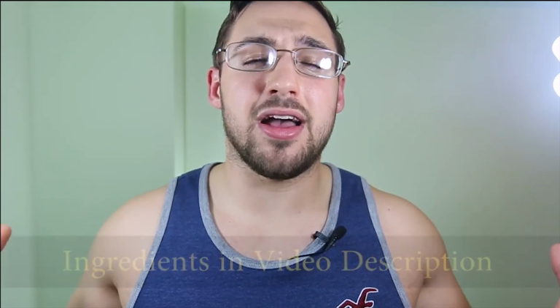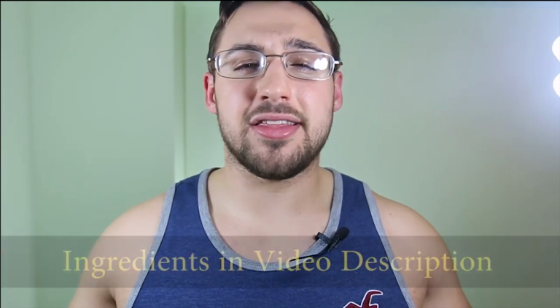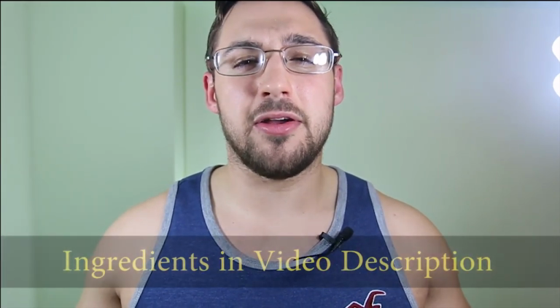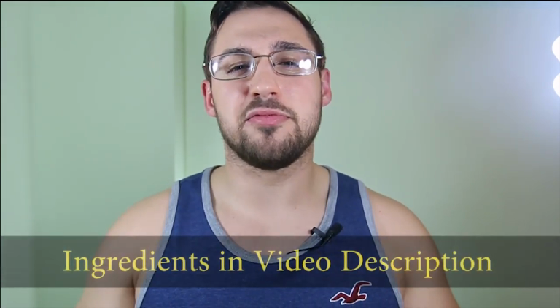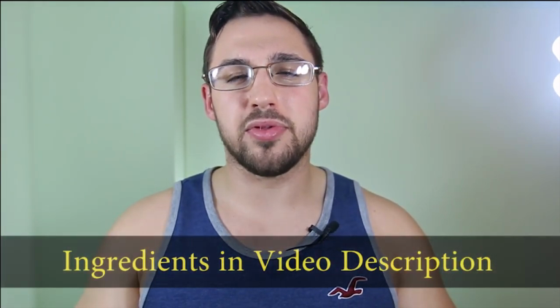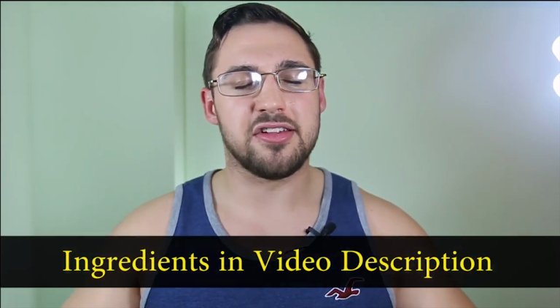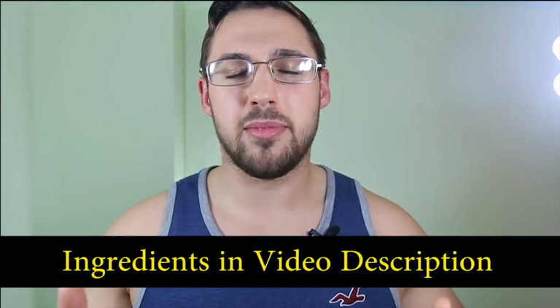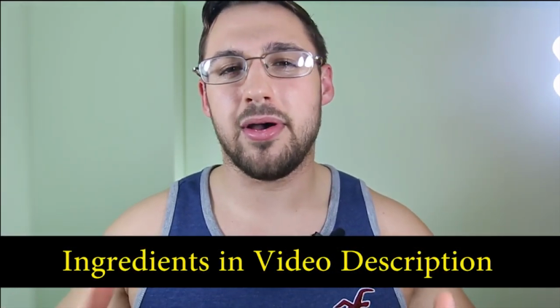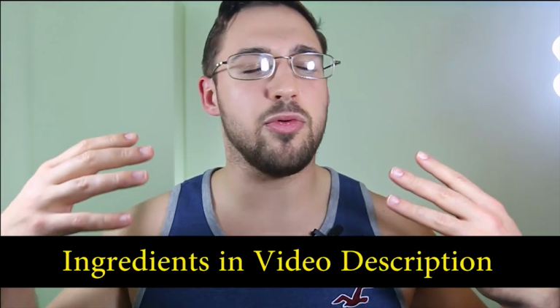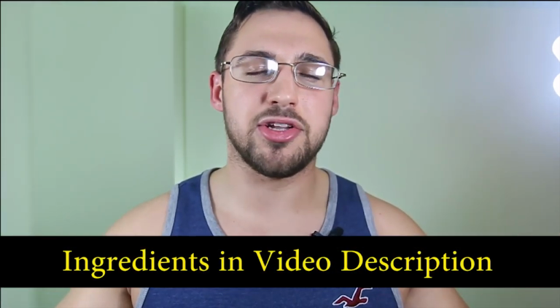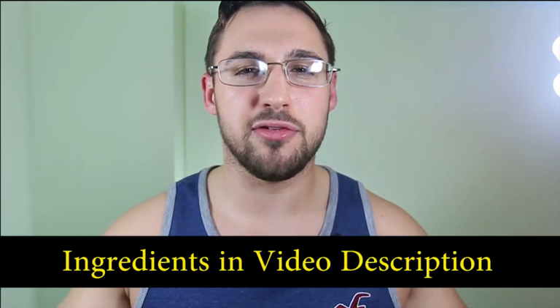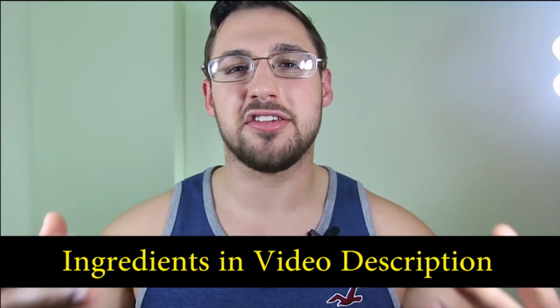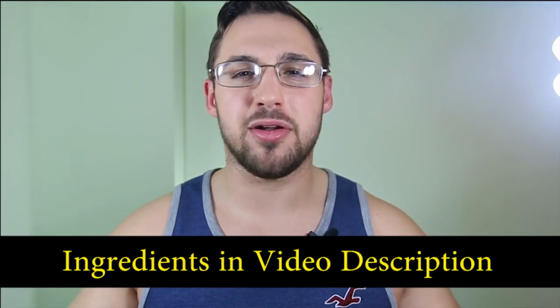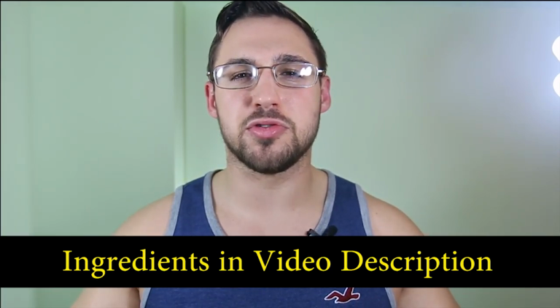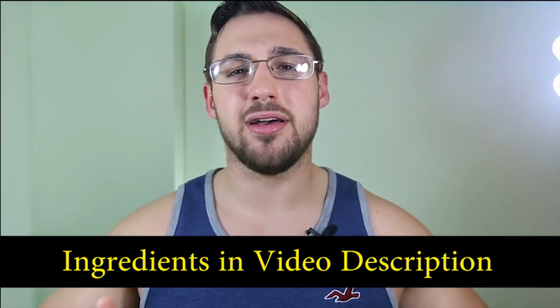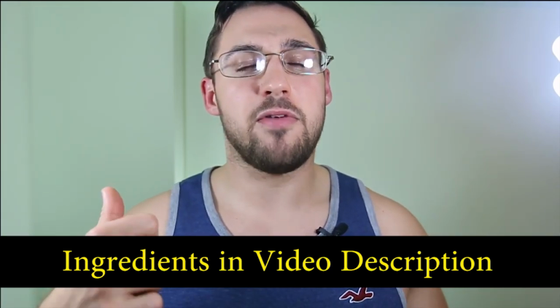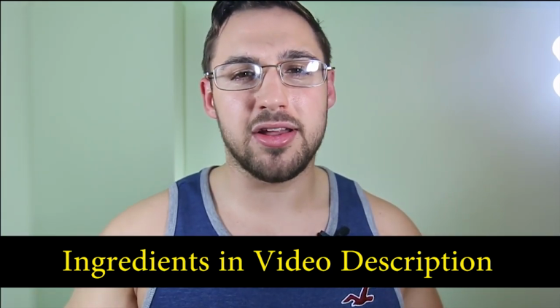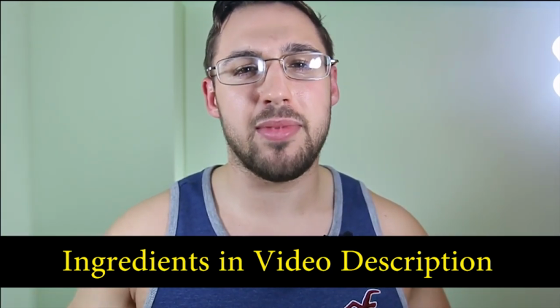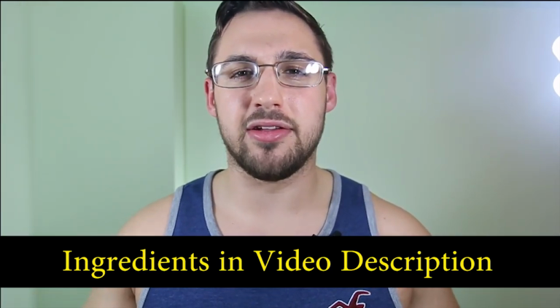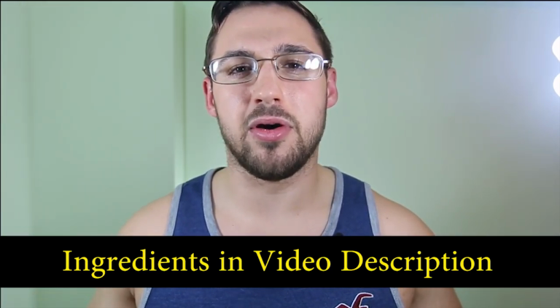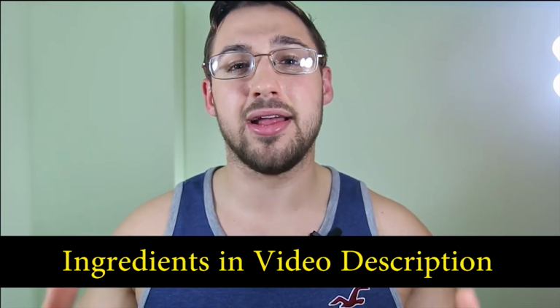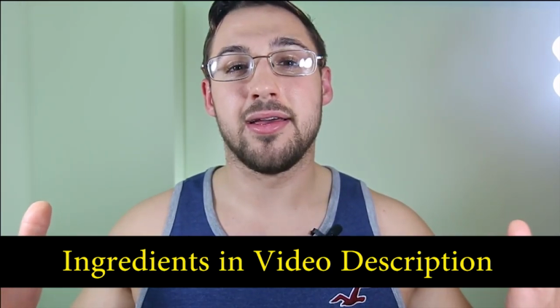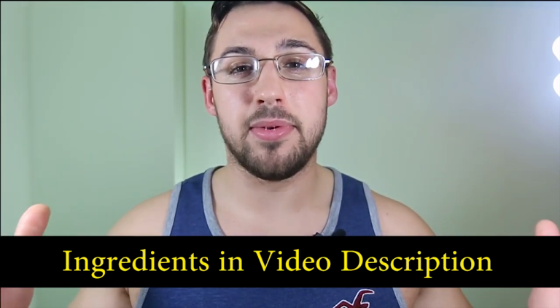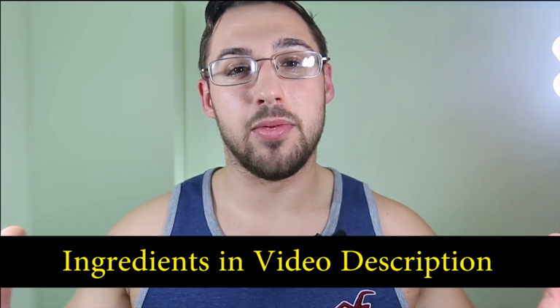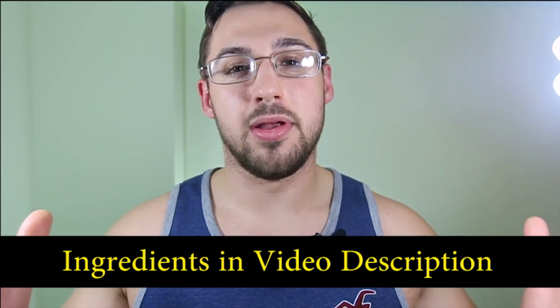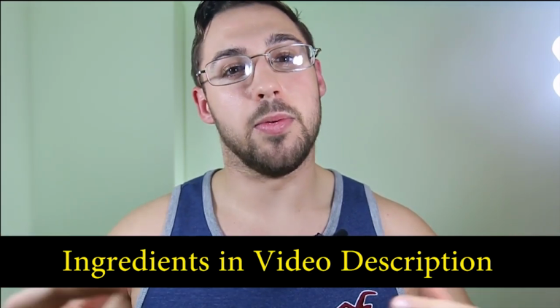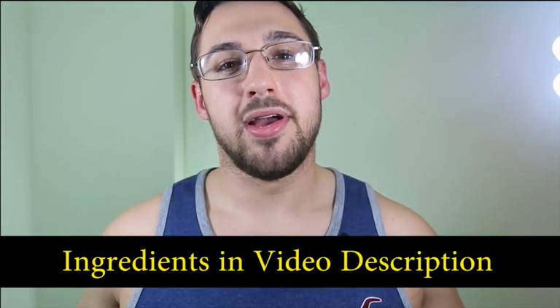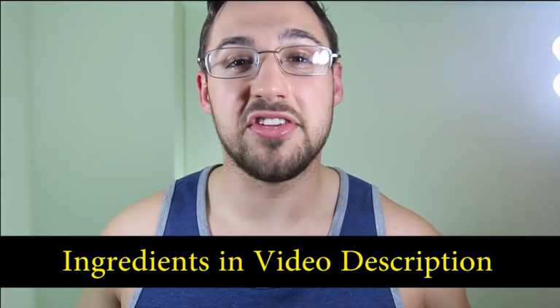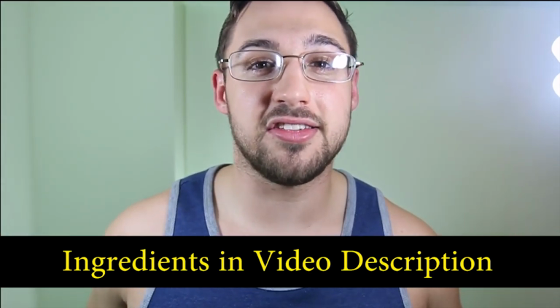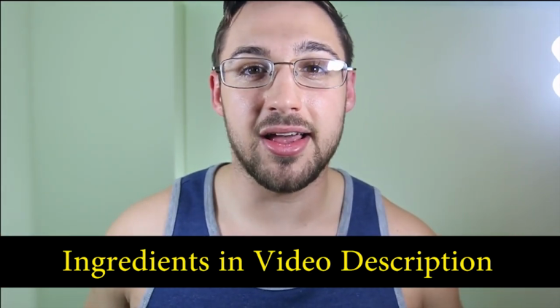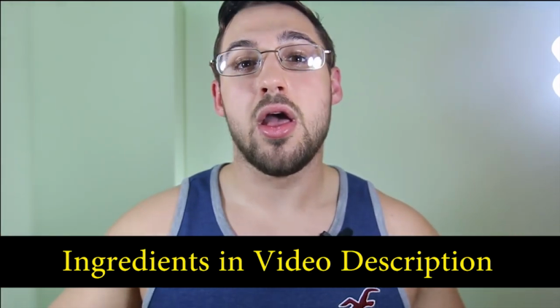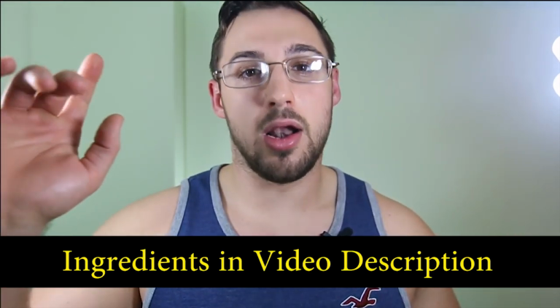If you guys like this video, please thumb up, recommend the channel to your friends, share it on social media, follow me on Instagram at ClaytonPhilpo, and keep doing you. I will see you guys next time — later.